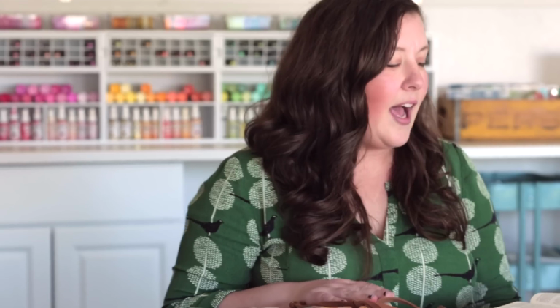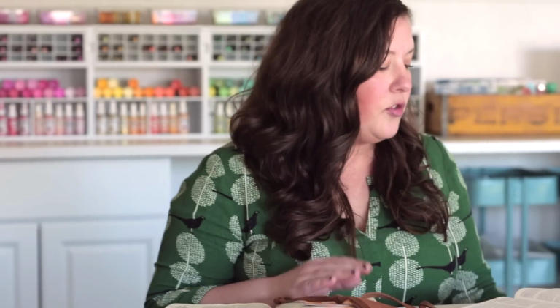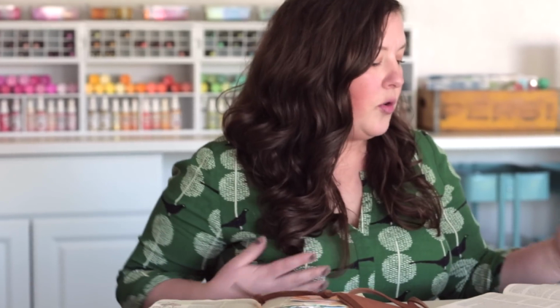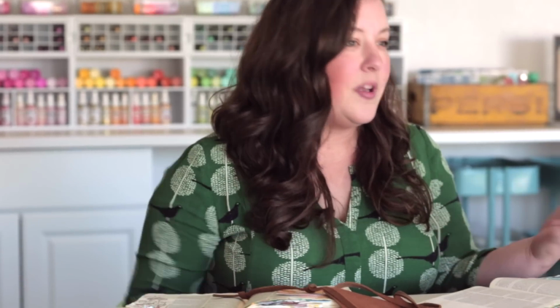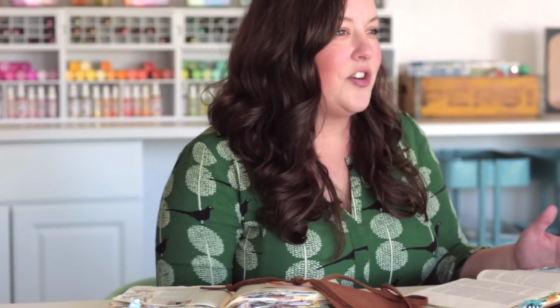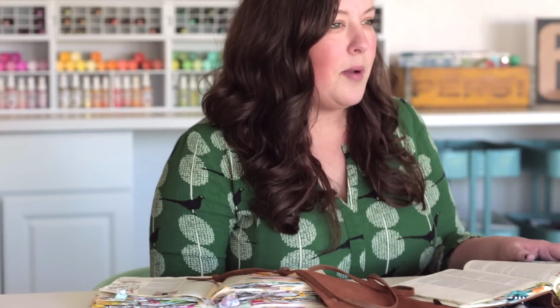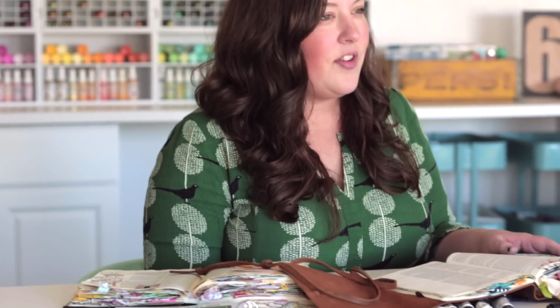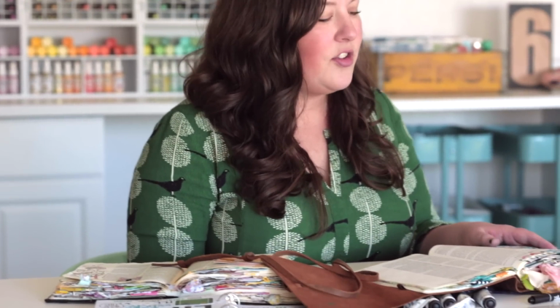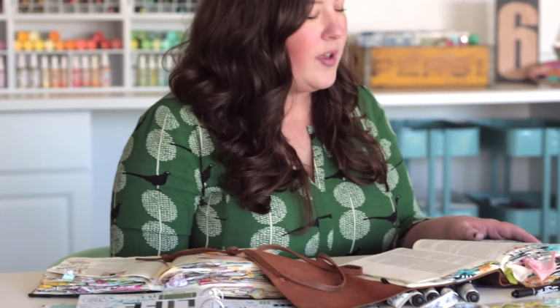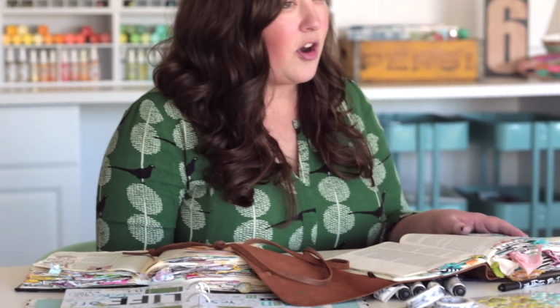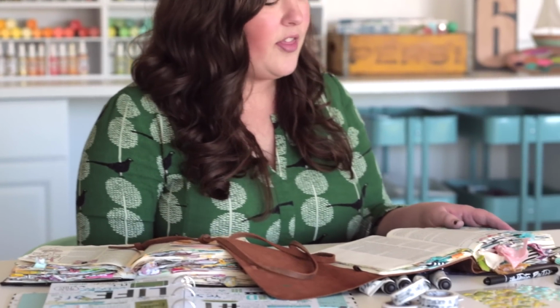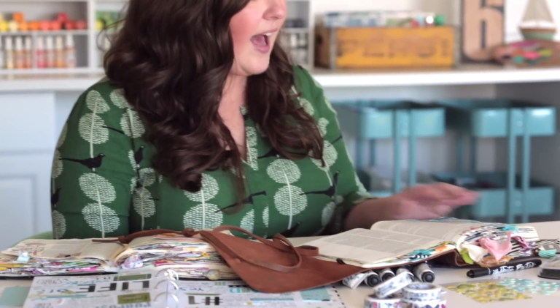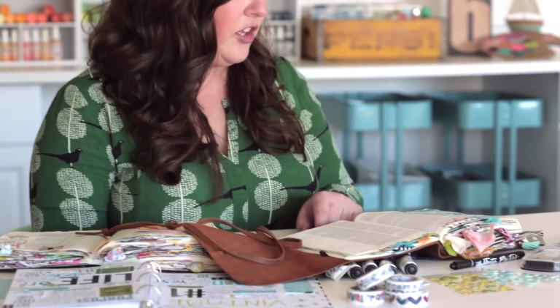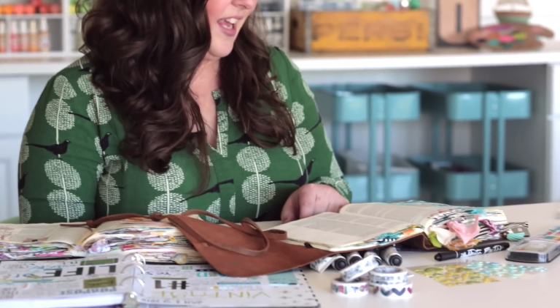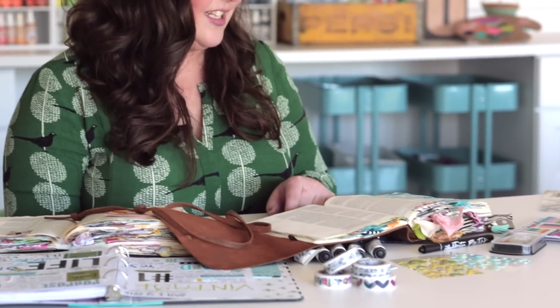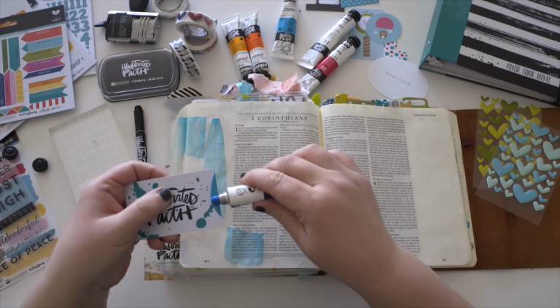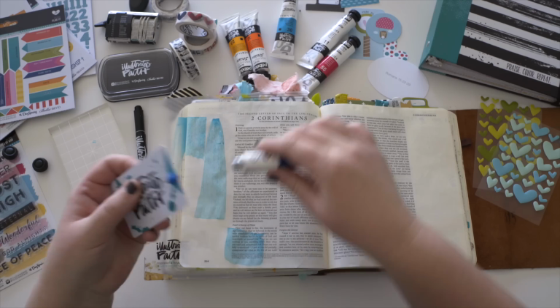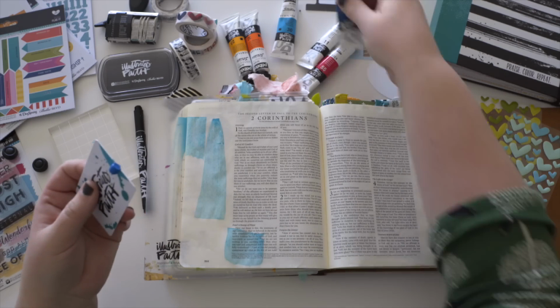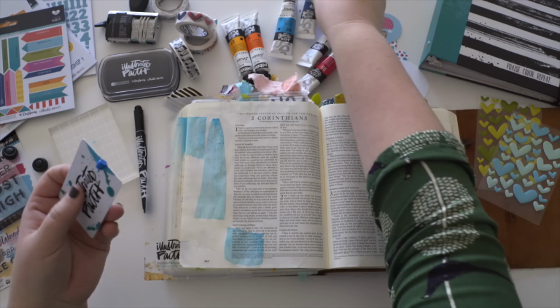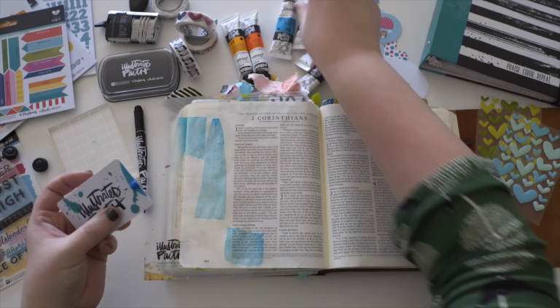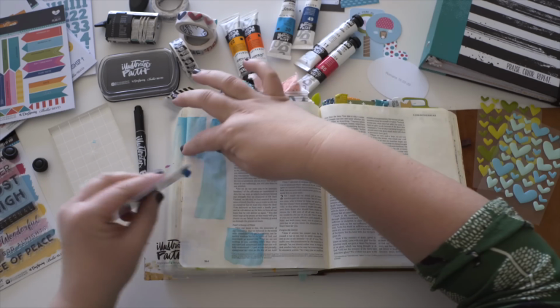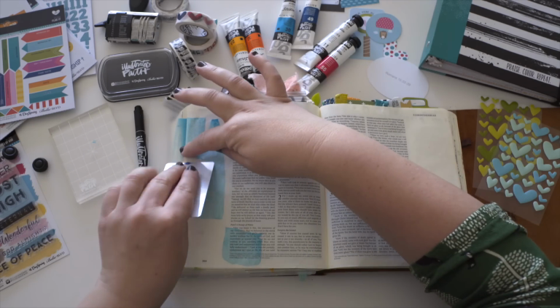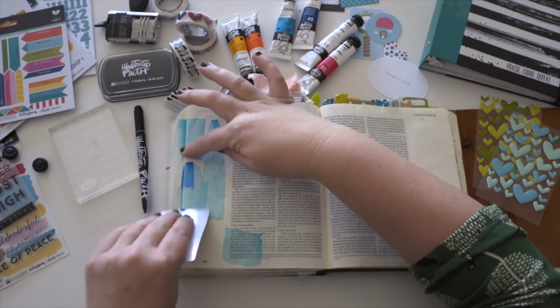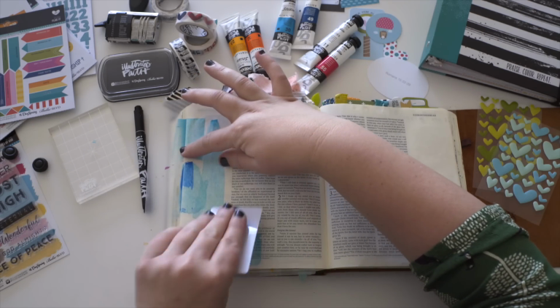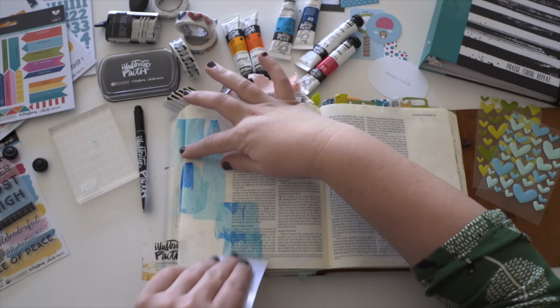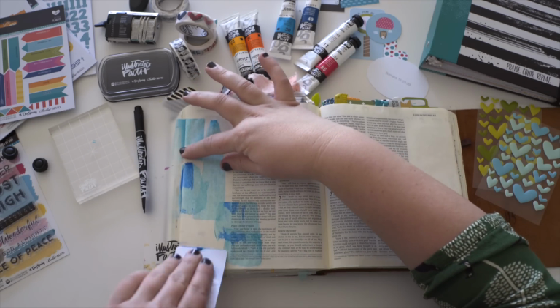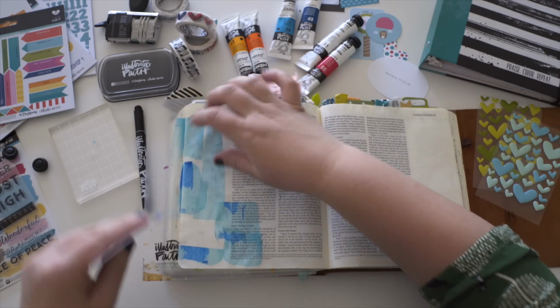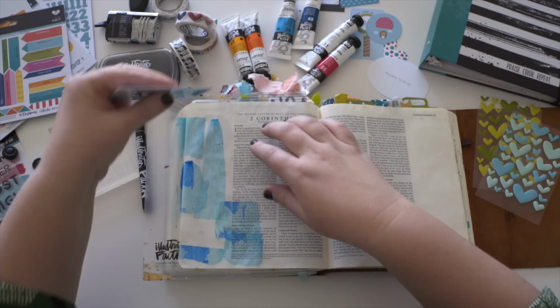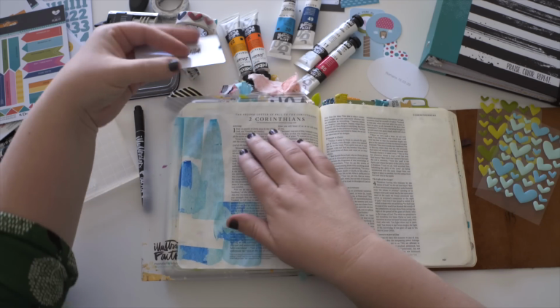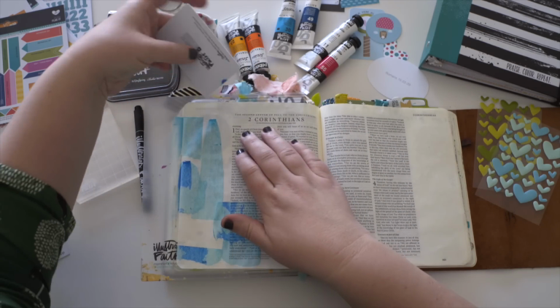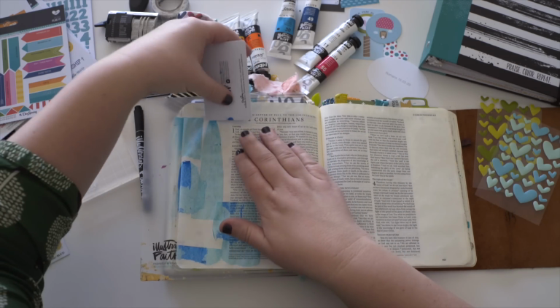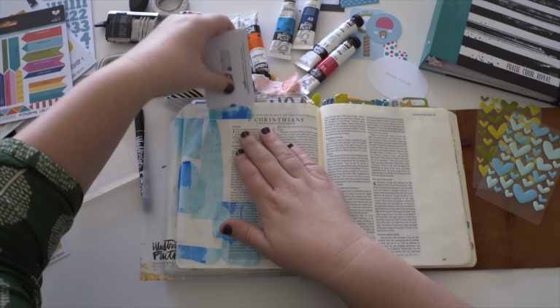When I go to do an entry, one of my favorite things to do is start with adding a little paint. I love to add a pea-sized drop of paint to the Illustrated Faith paint cards and scrape it all over the page.